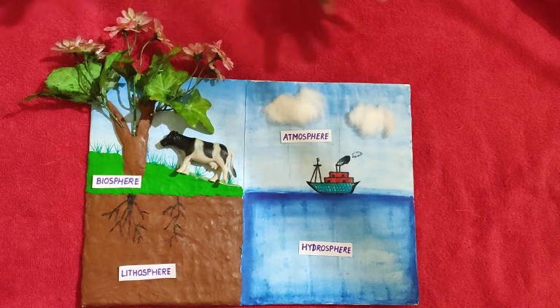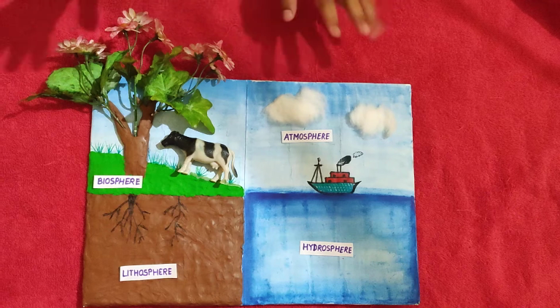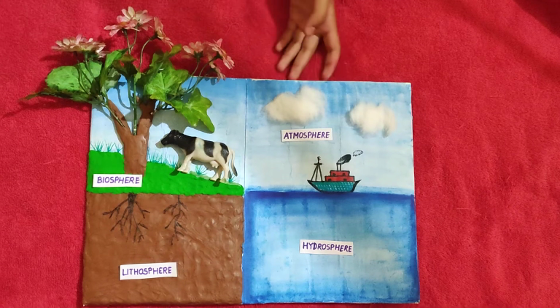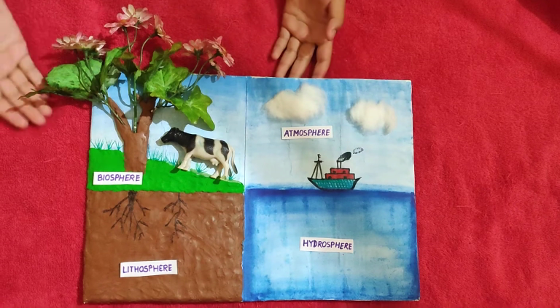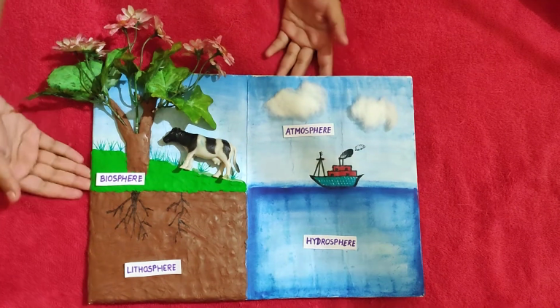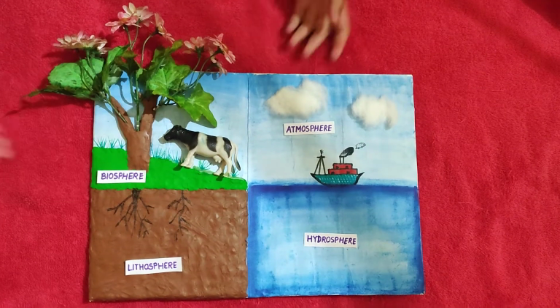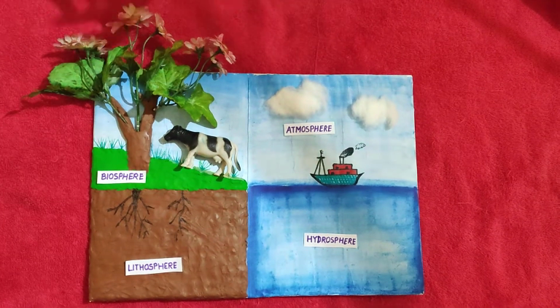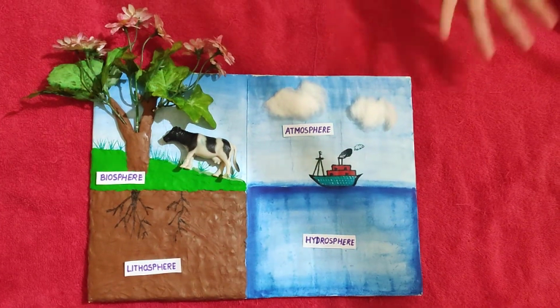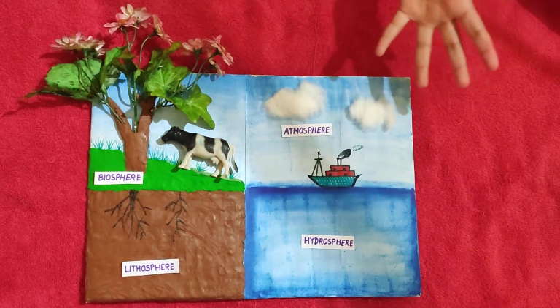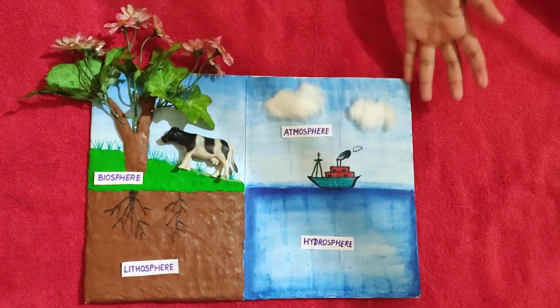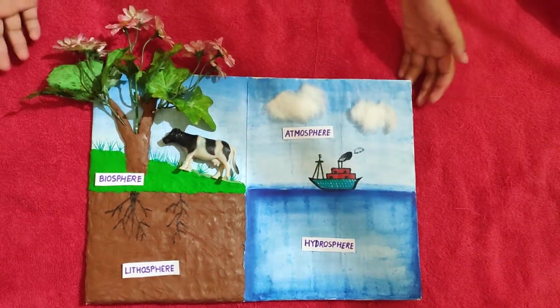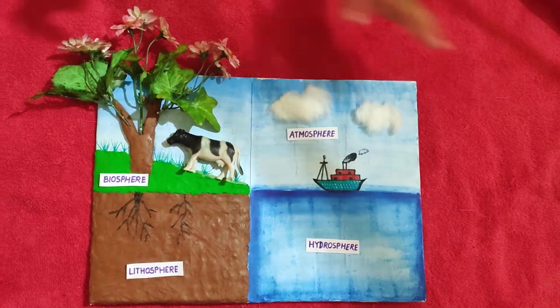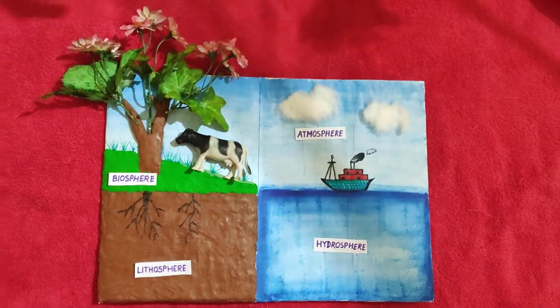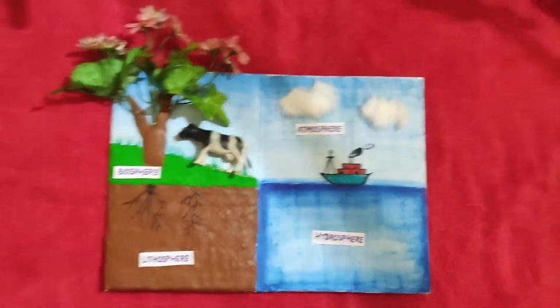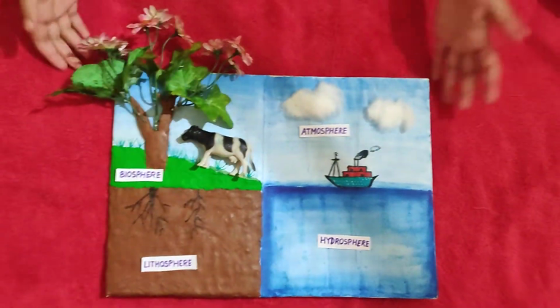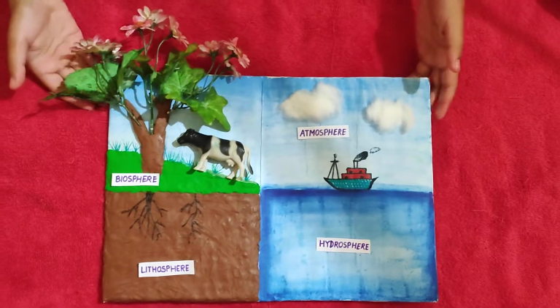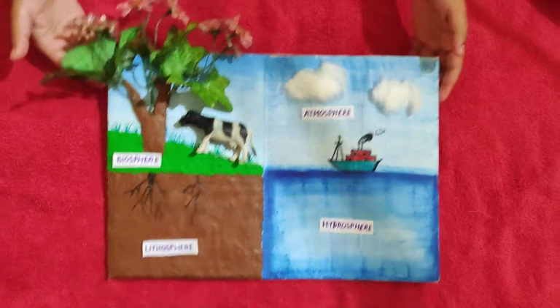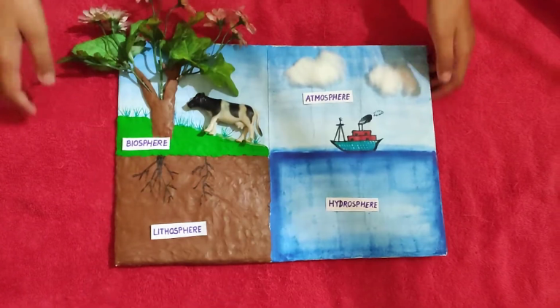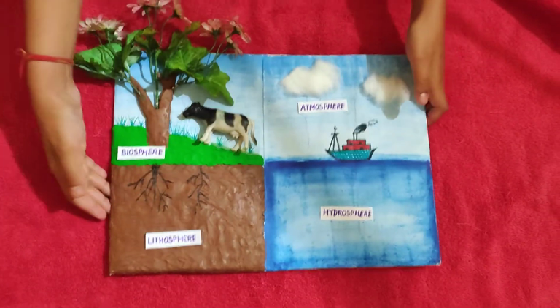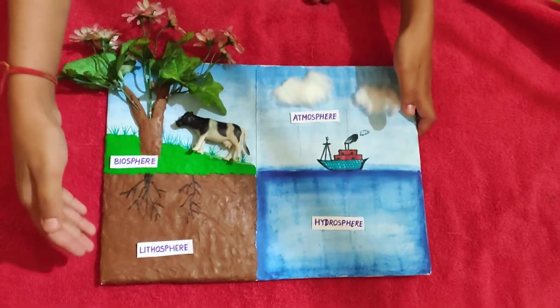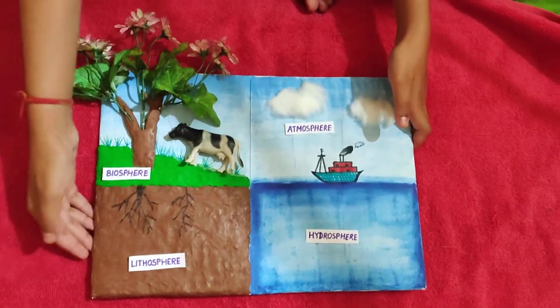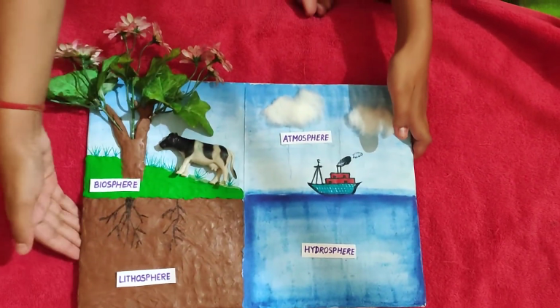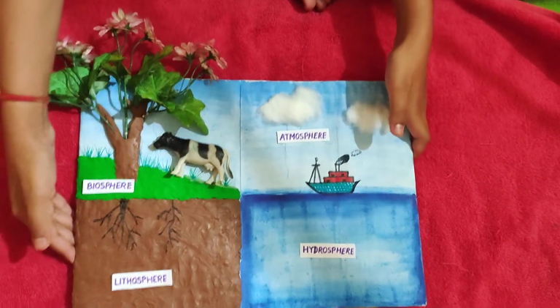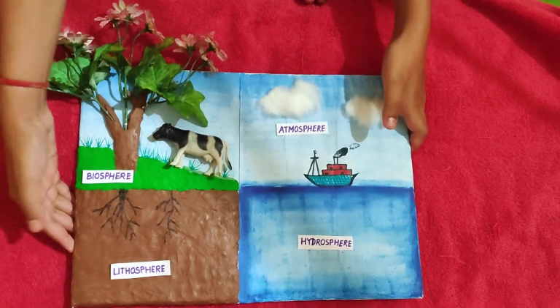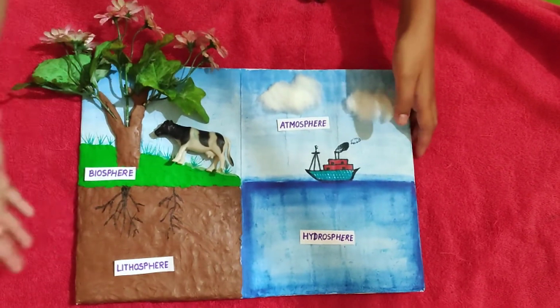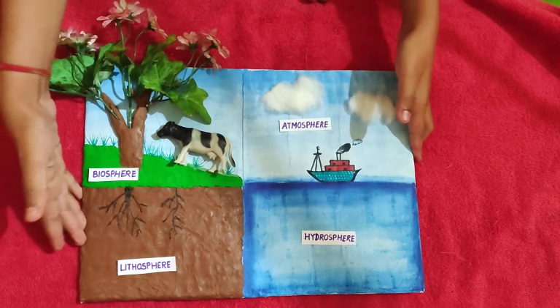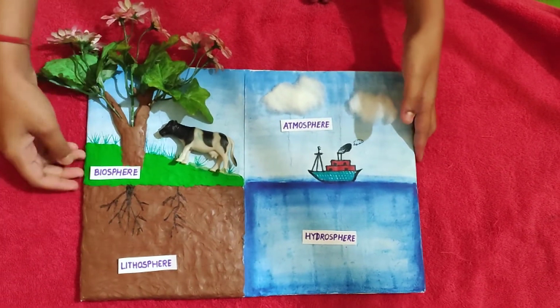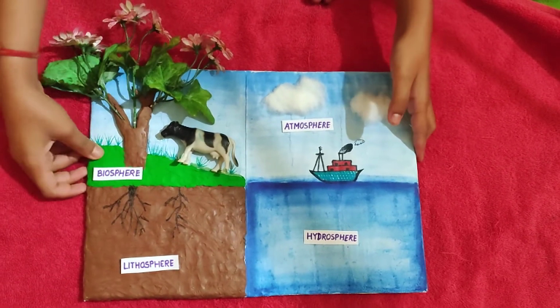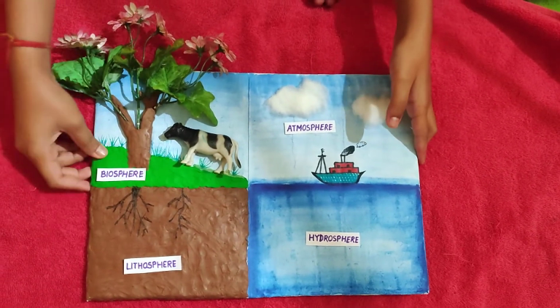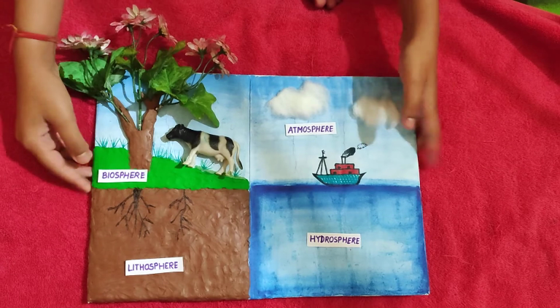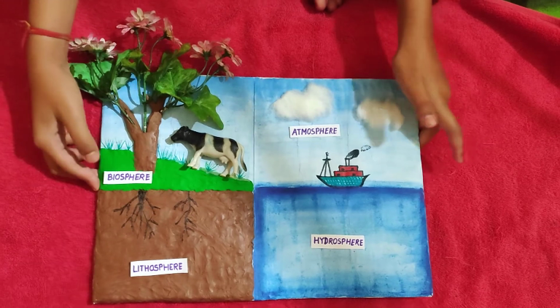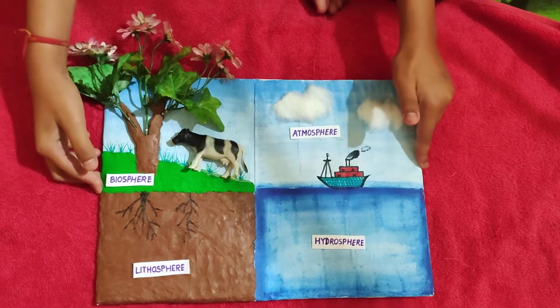Hello everyone, so here I have made my social studies project which is looking very beautiful. I have made the lithosphere part with brown clay and the biosphere part with green clay.